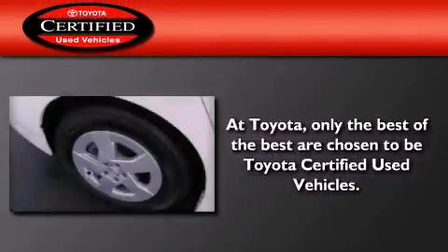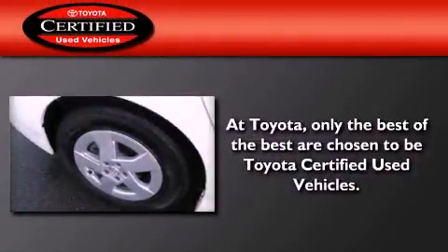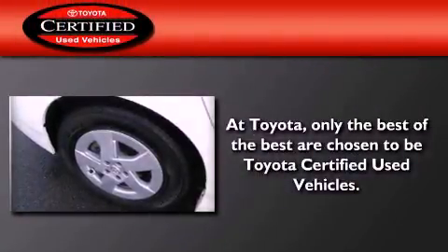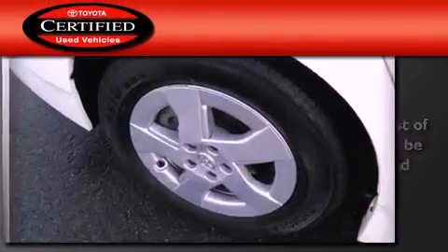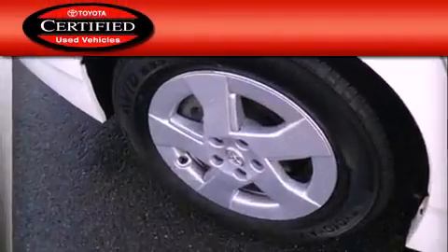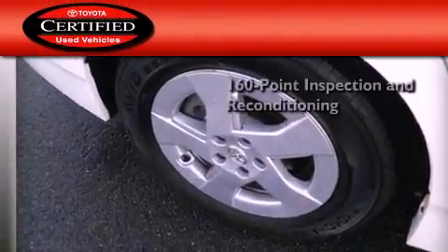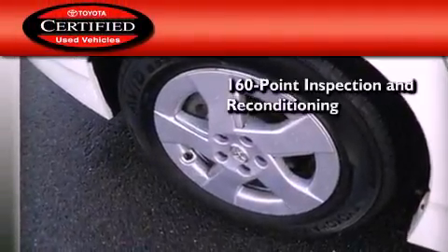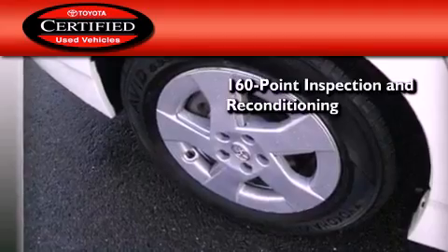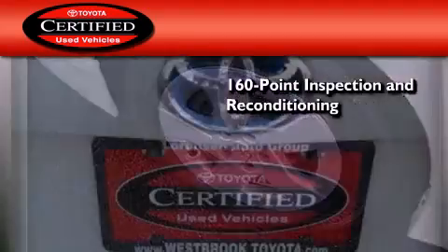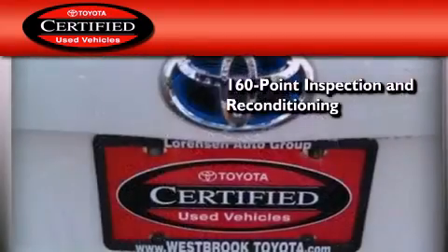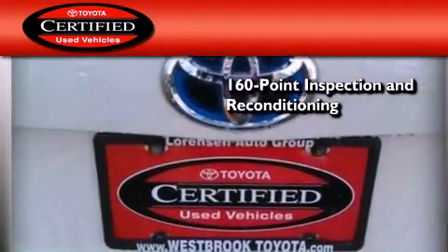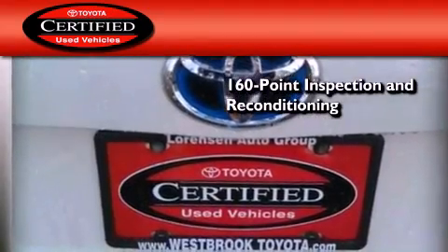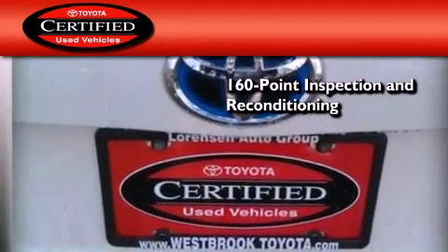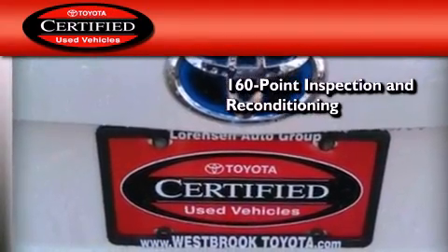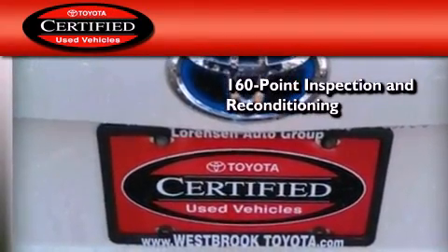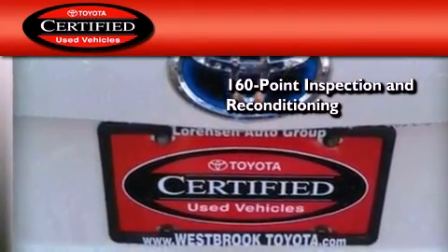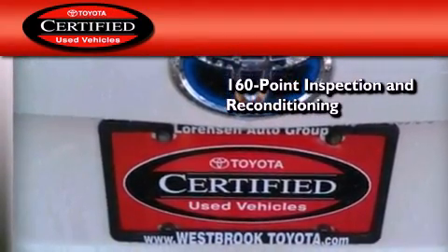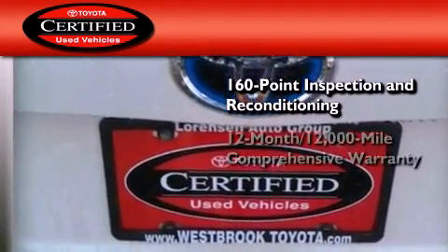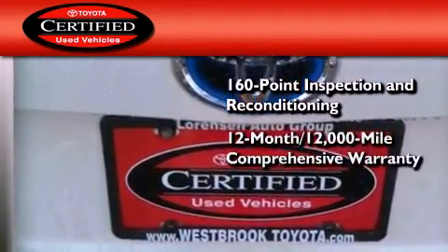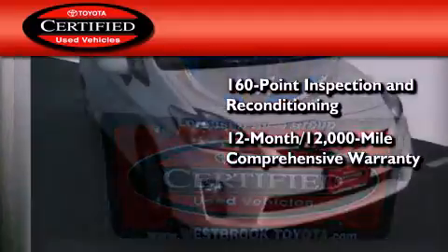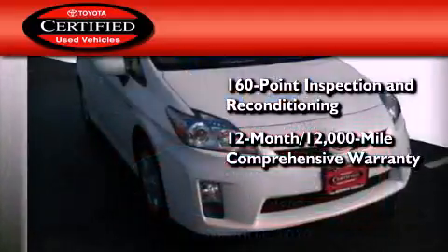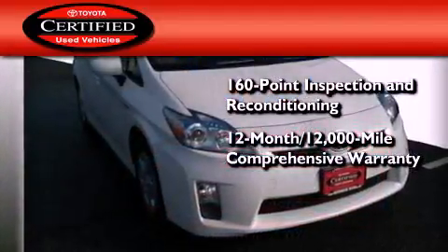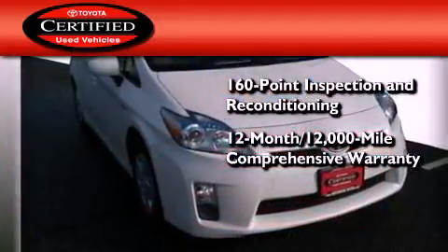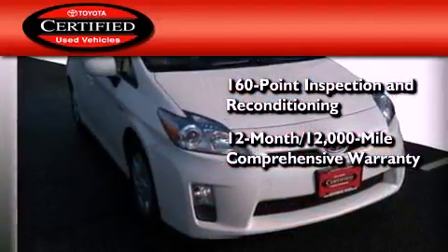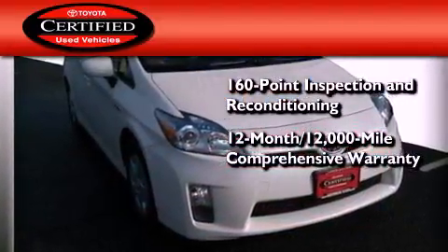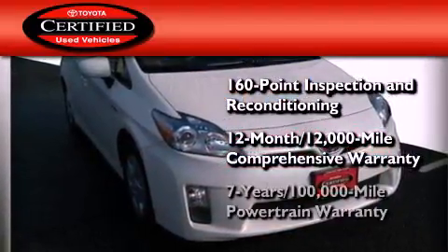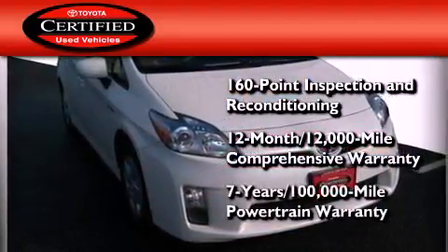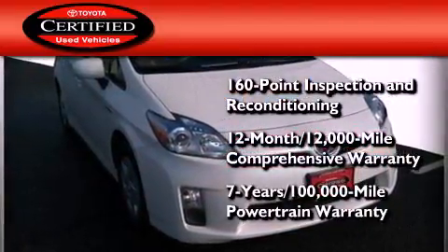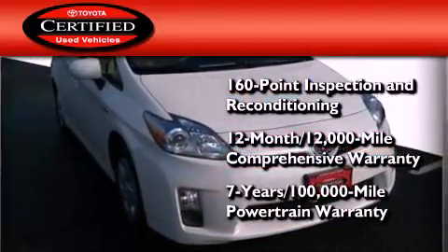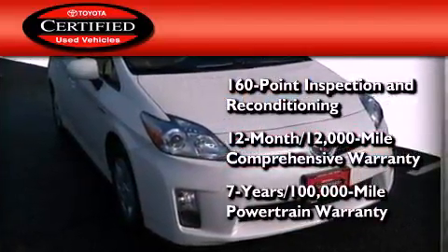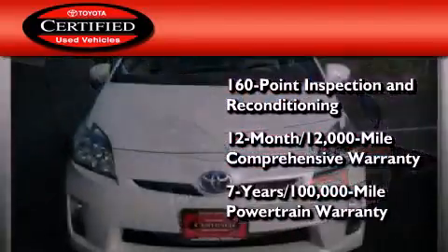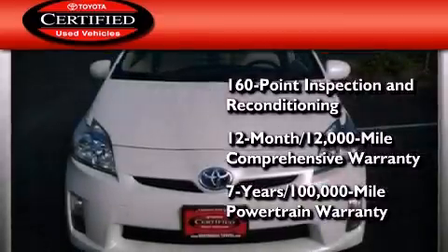Toyota's certification includes a 160-point inspection and an extensive reconditioning process, plus a 12-month, 12,000-mile comprehensive warranty and a seven-year, 100,000-mile powertrain warranty.